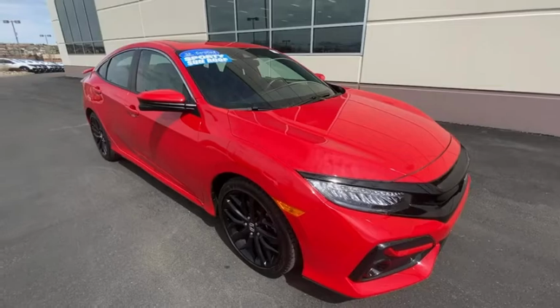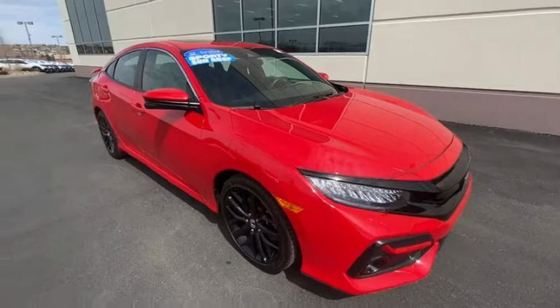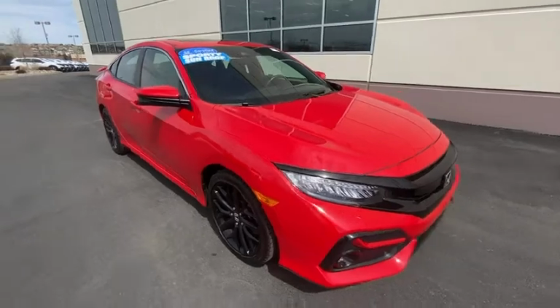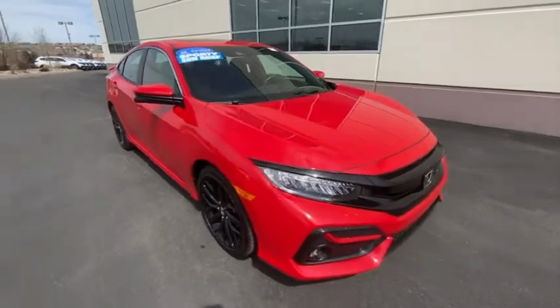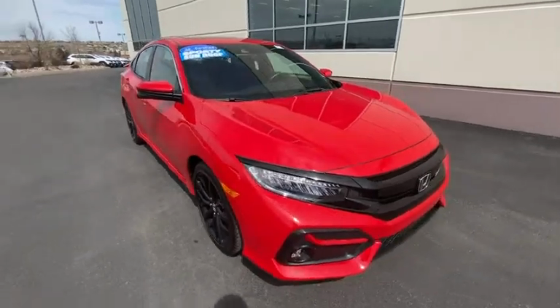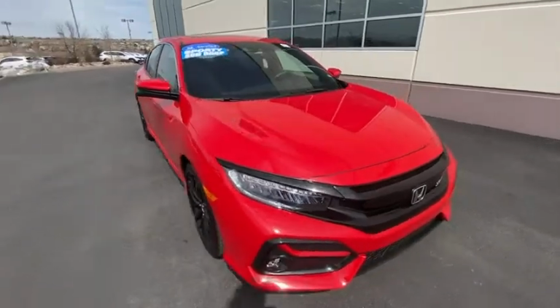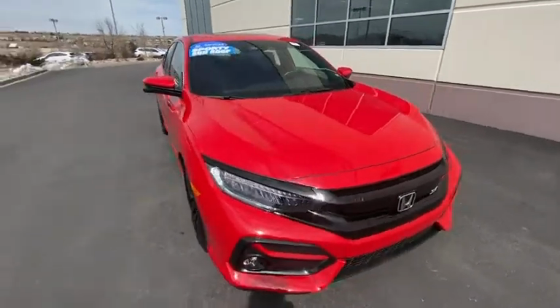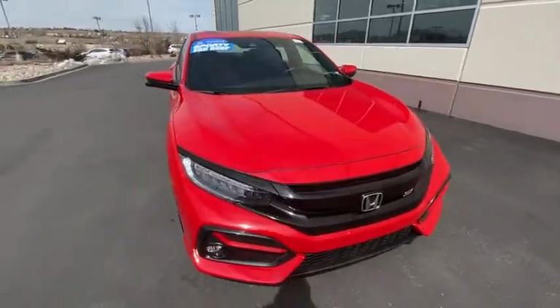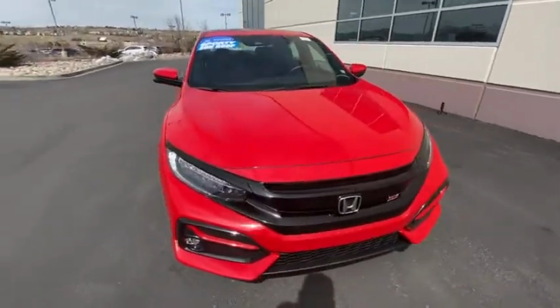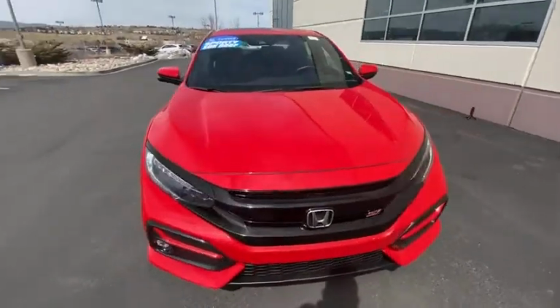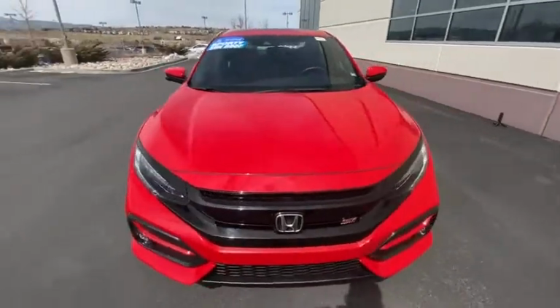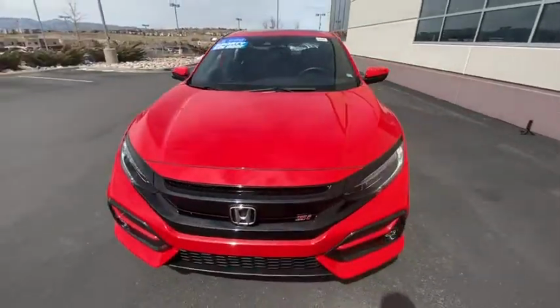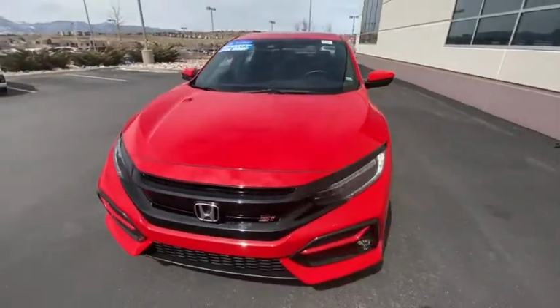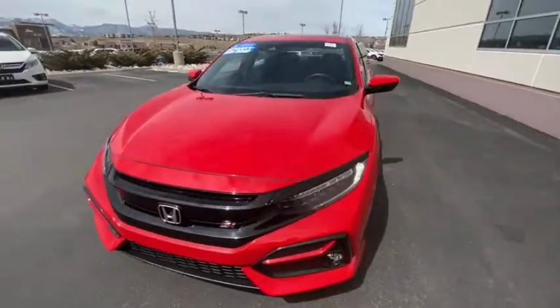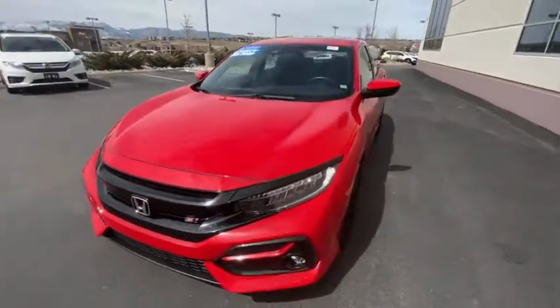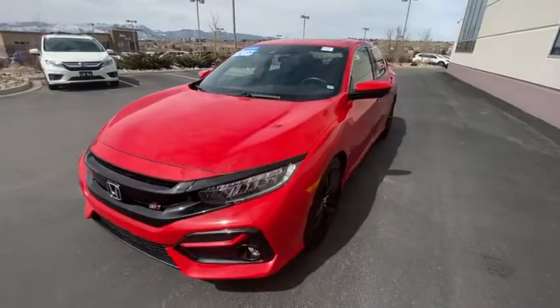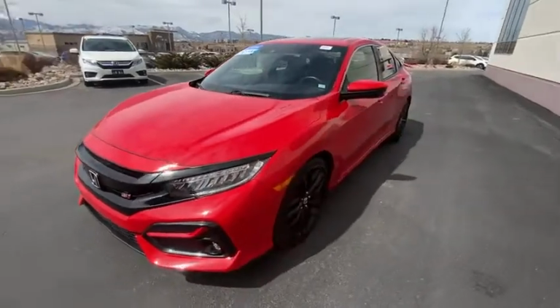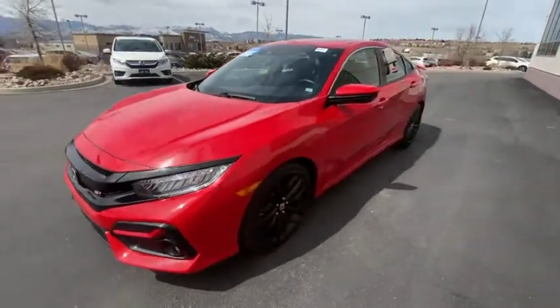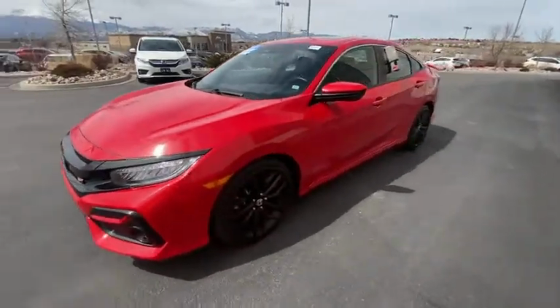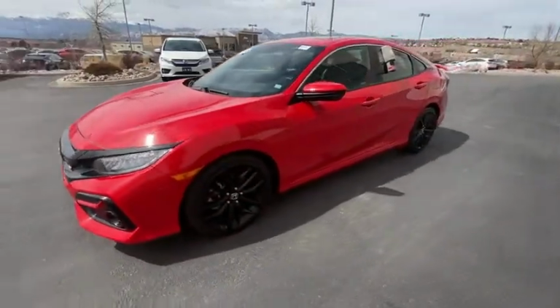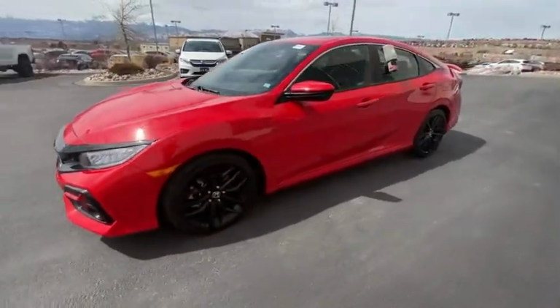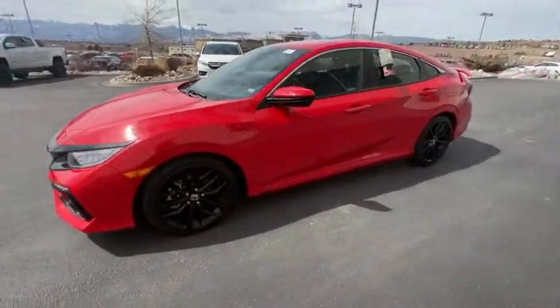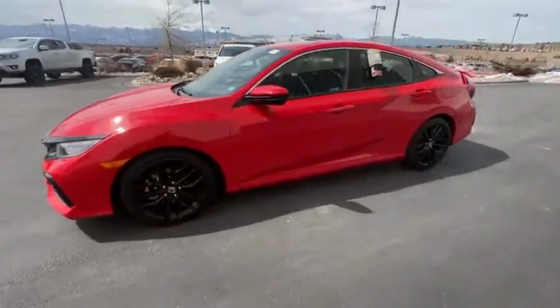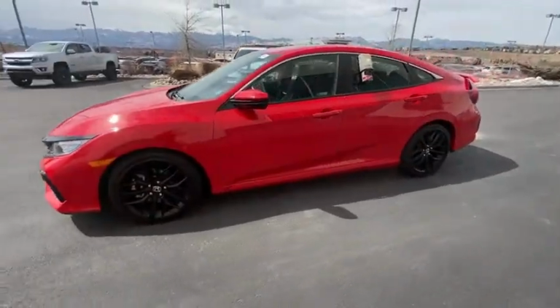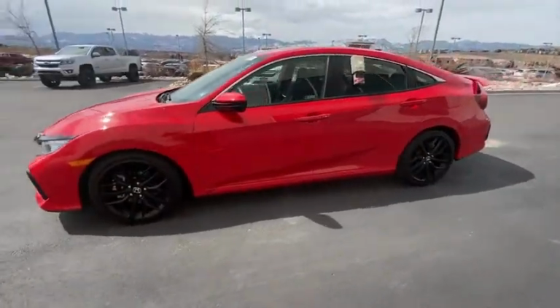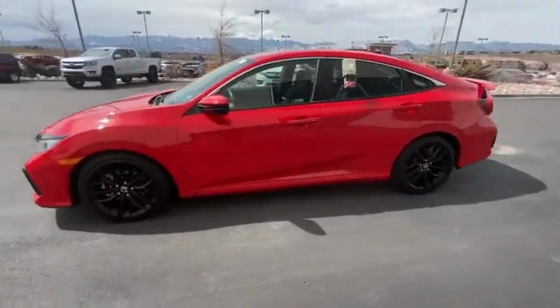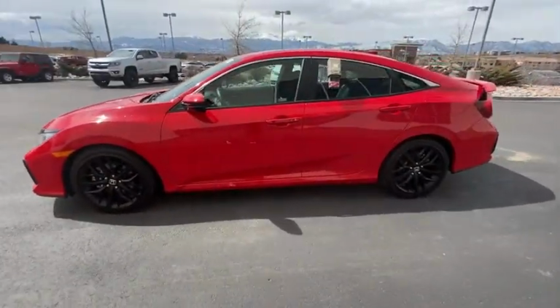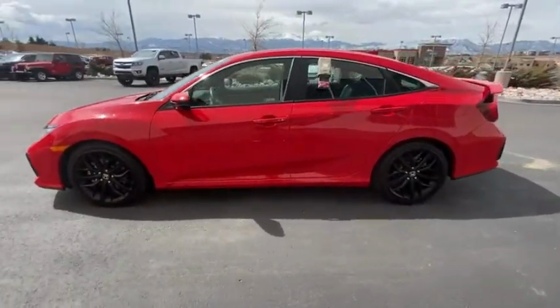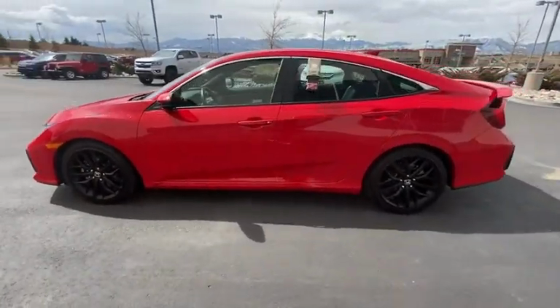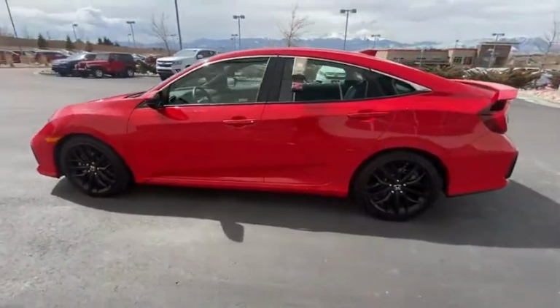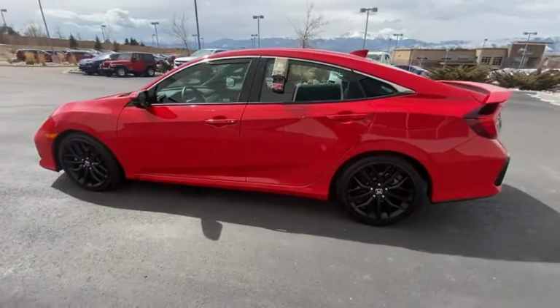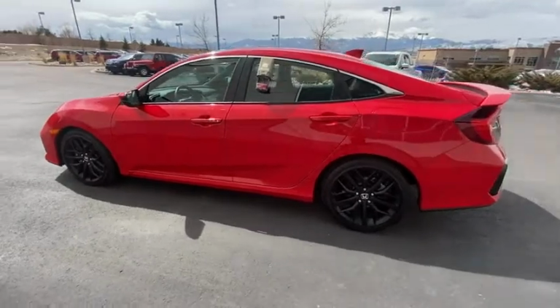Stop by and take a look at the 2020 Honda Civic — practical, awesome gas mileage, and incredibly reliable. This vehicle has less than 6,000 miles.